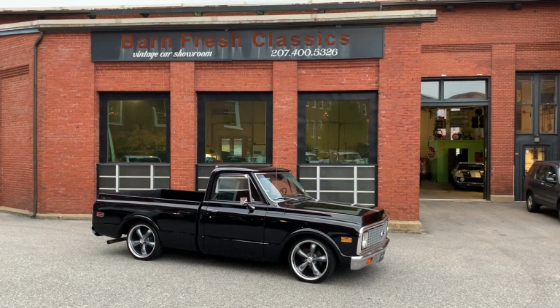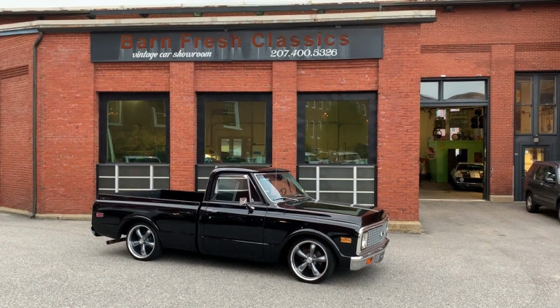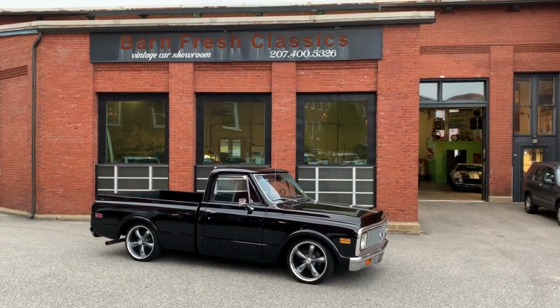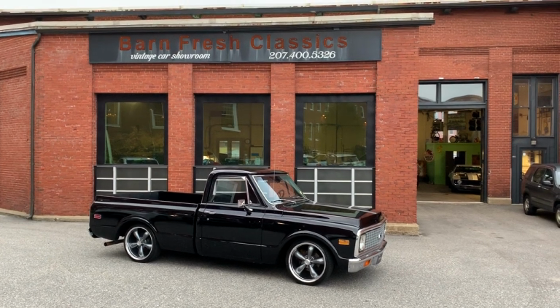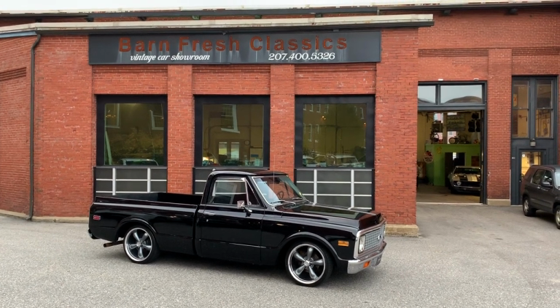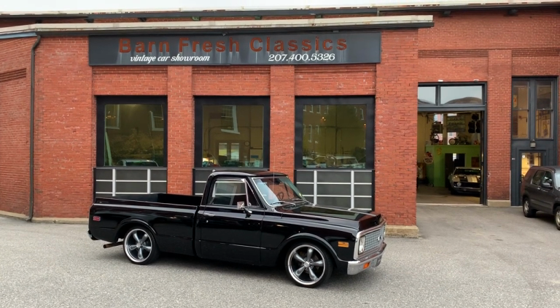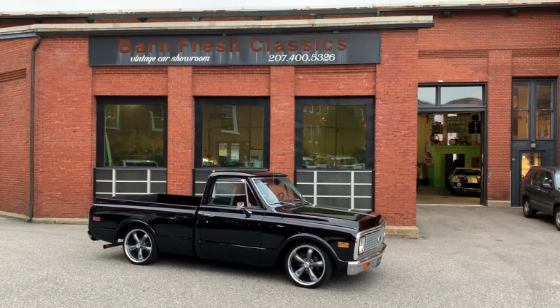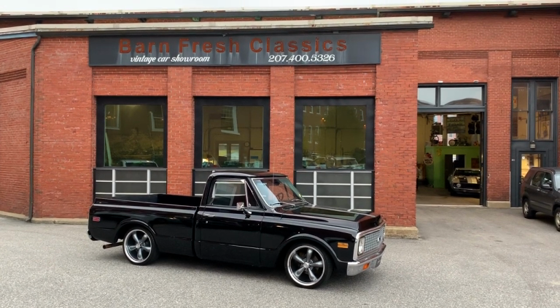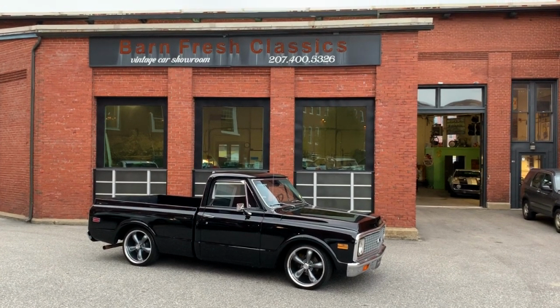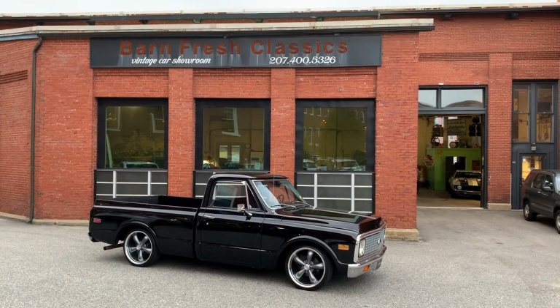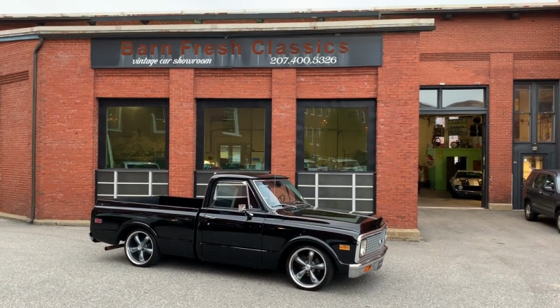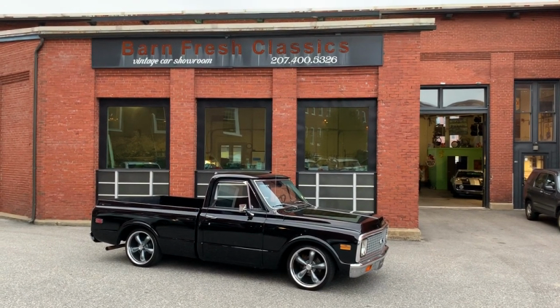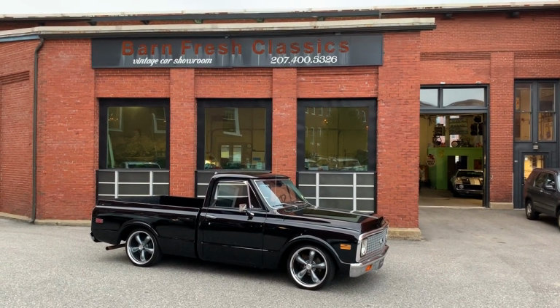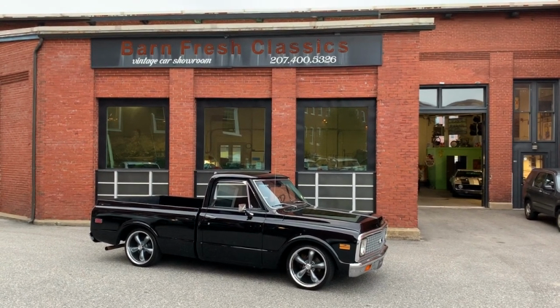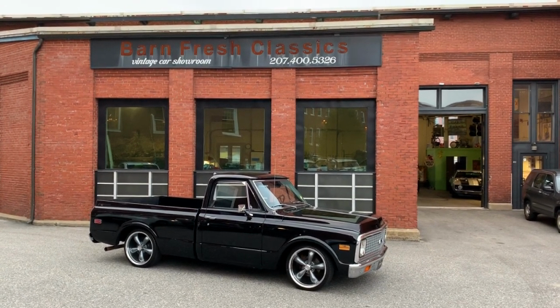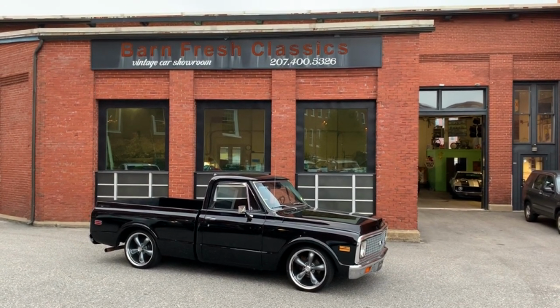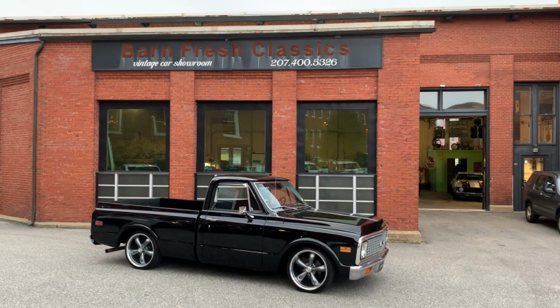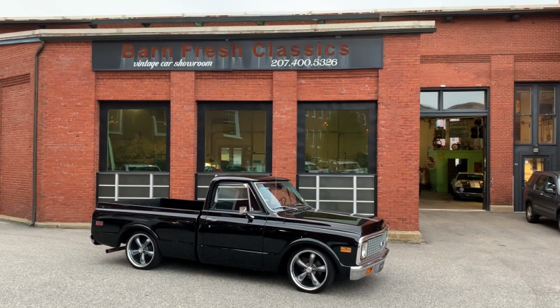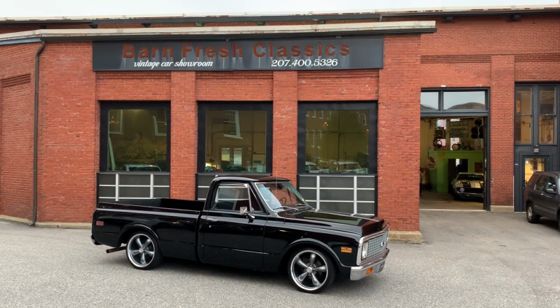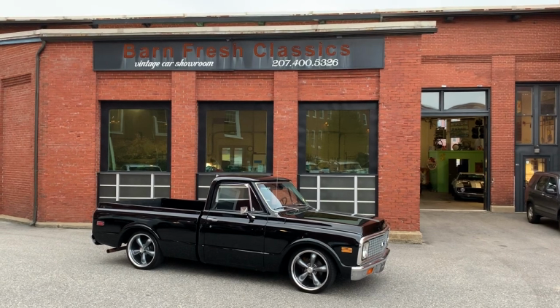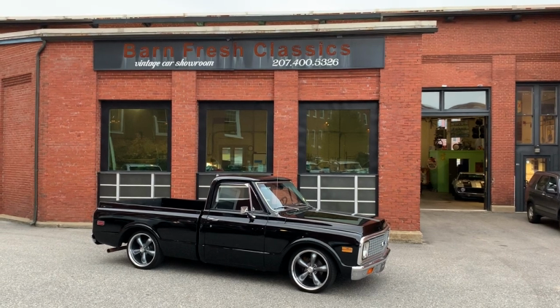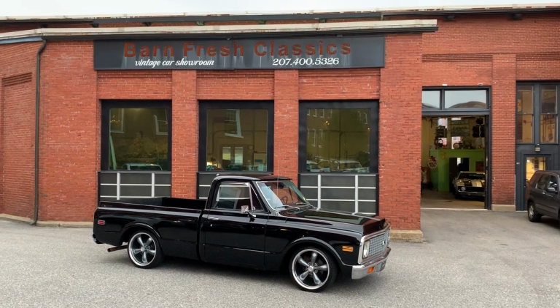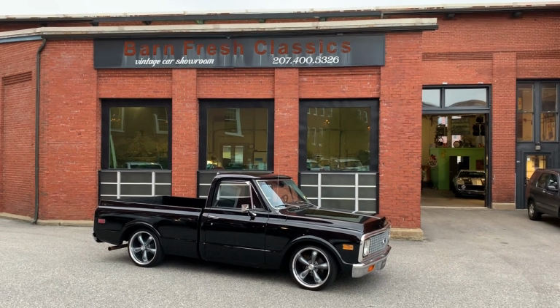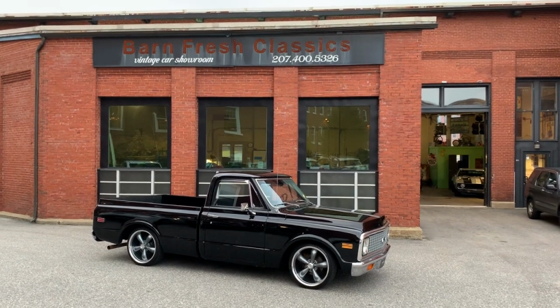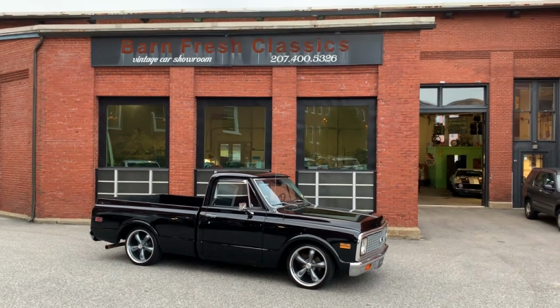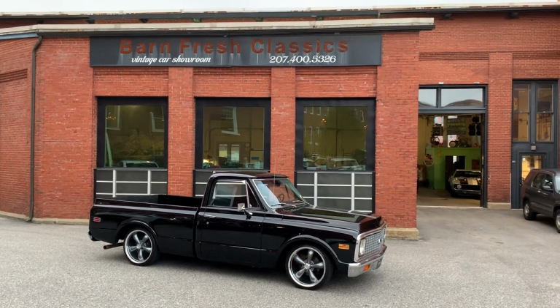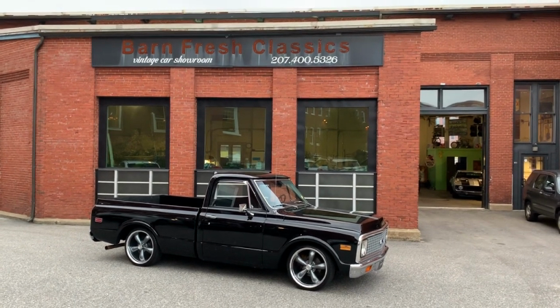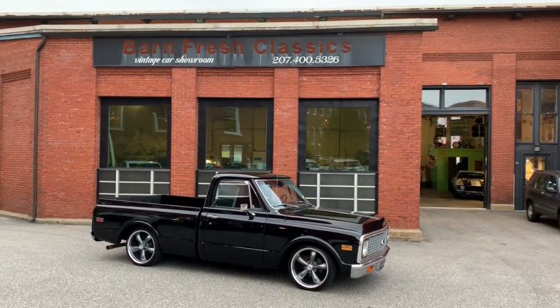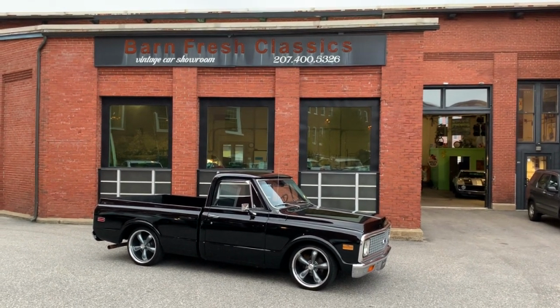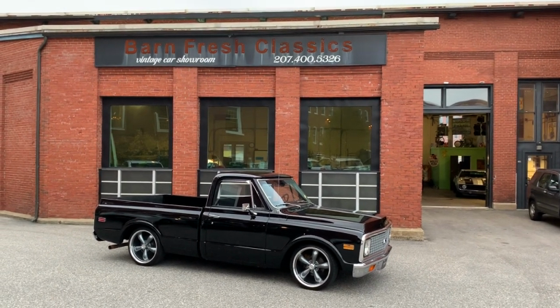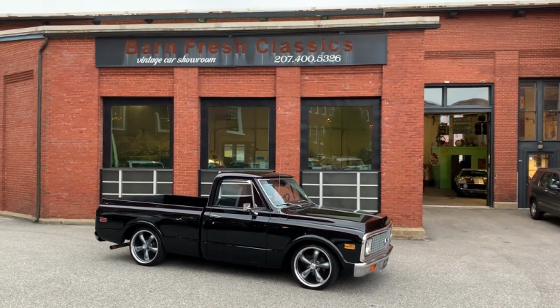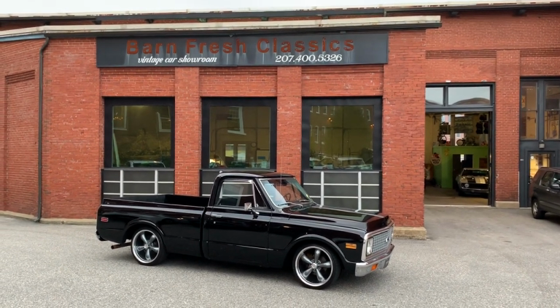Hey guys, it's Matthew here at Barnfresh Classics in Biddeford, Maine. You can check us out online at barnfreshclassics.com to see all the inventory we have to offer. You can also check us out on Facebook at Barnfresh Classics.